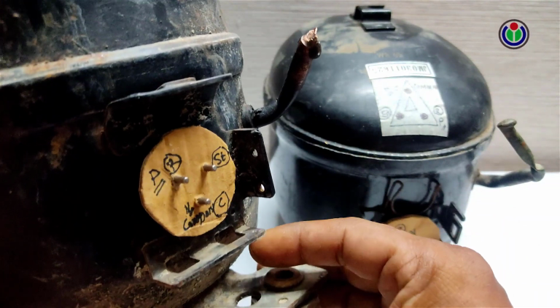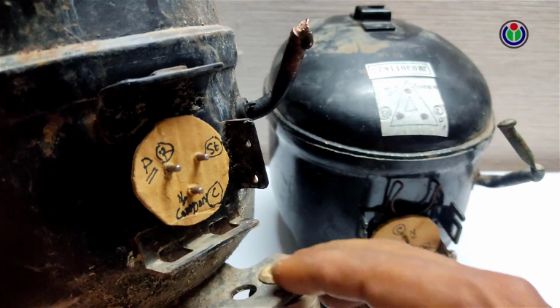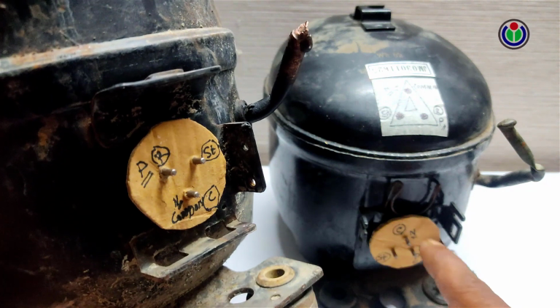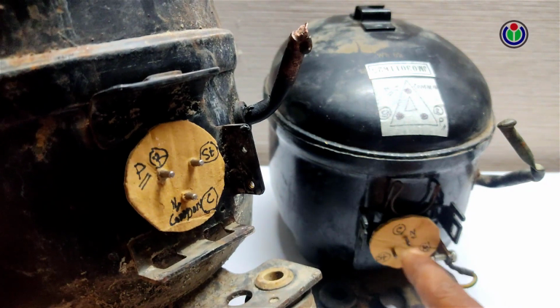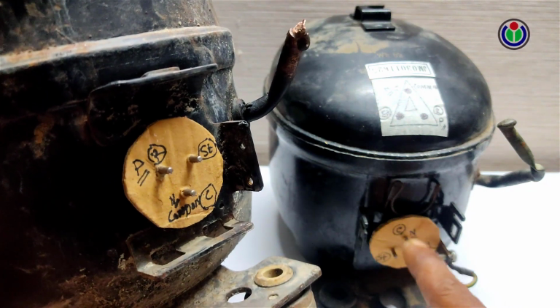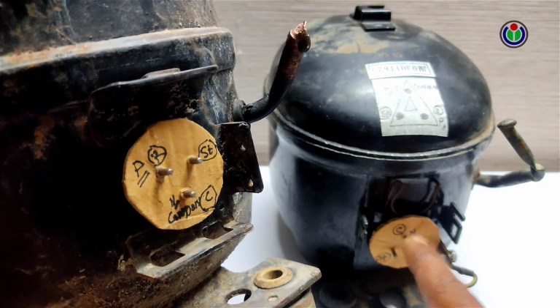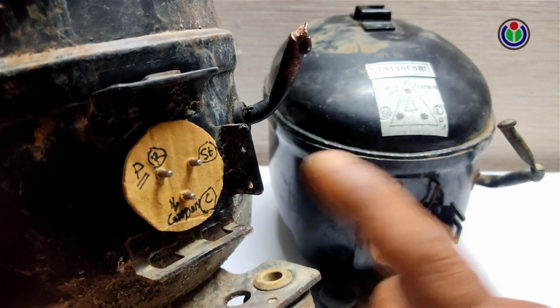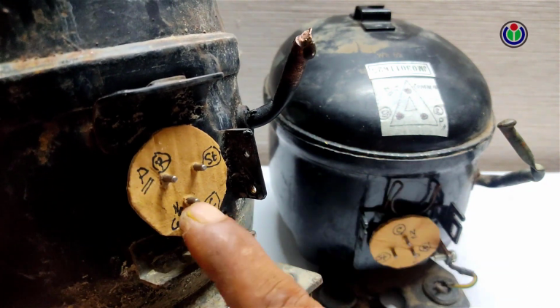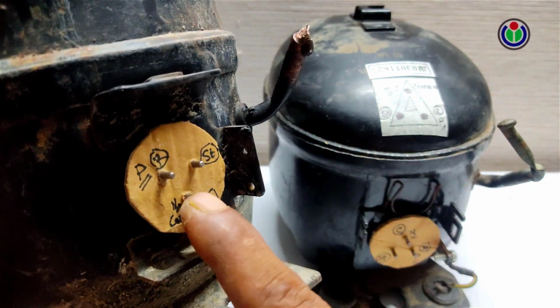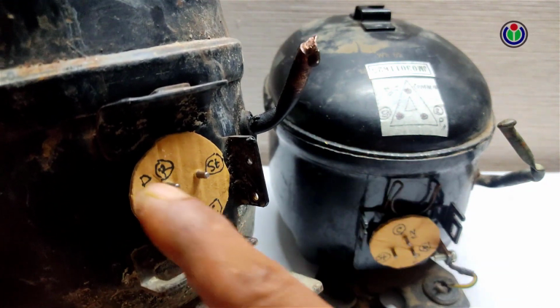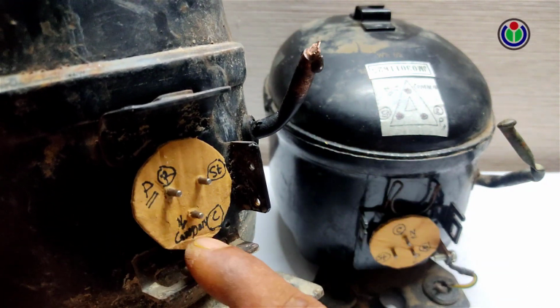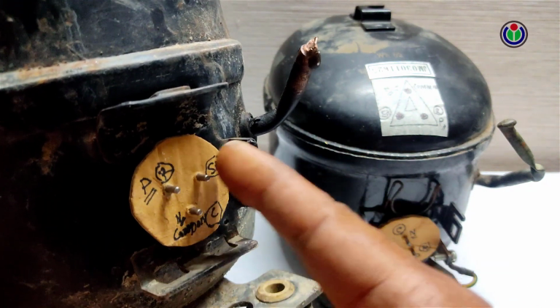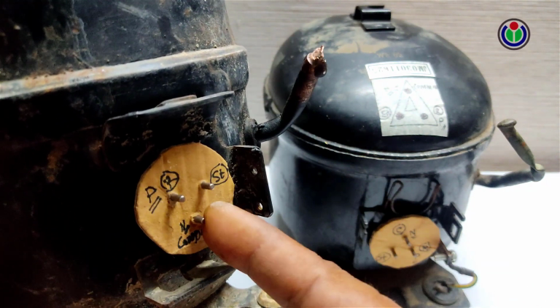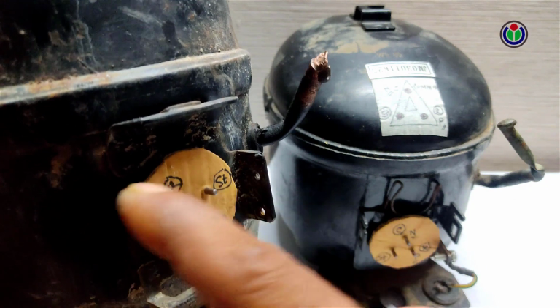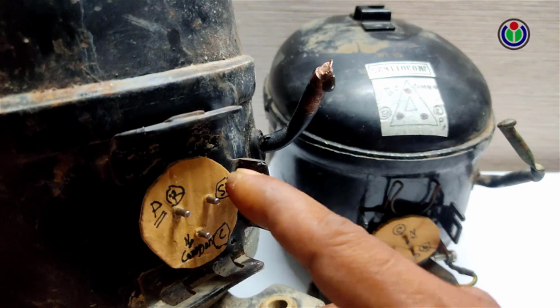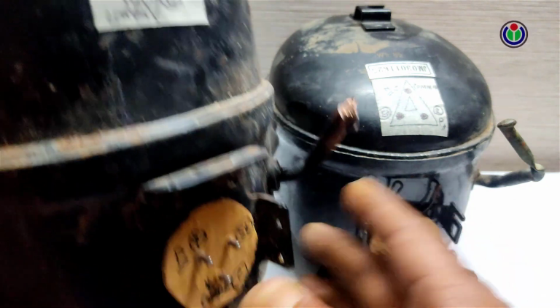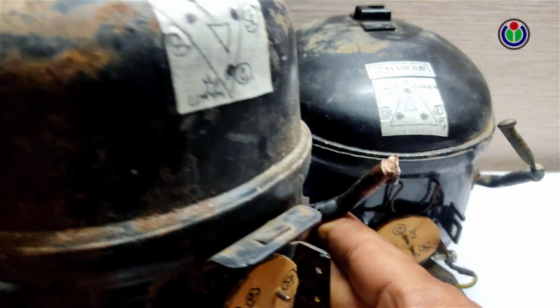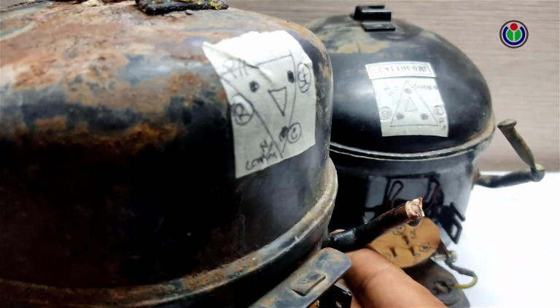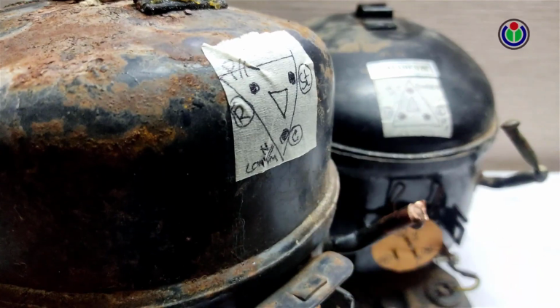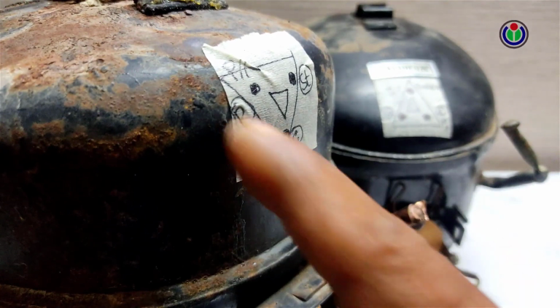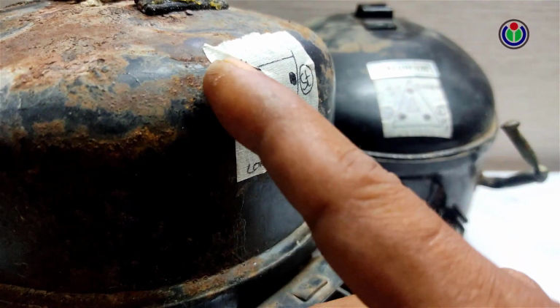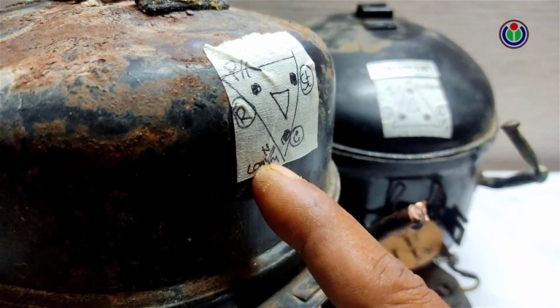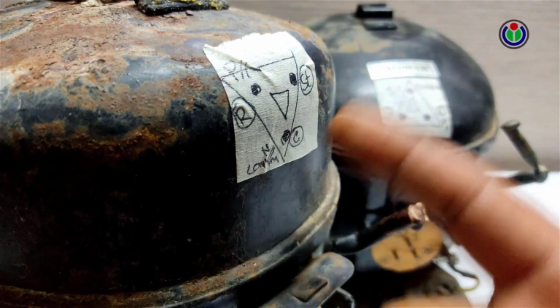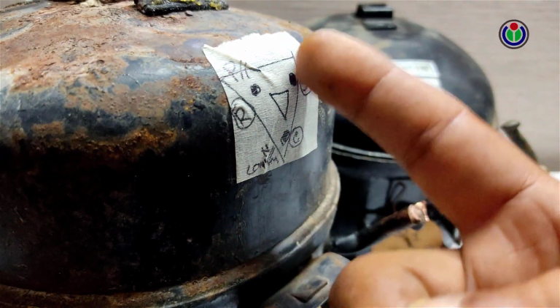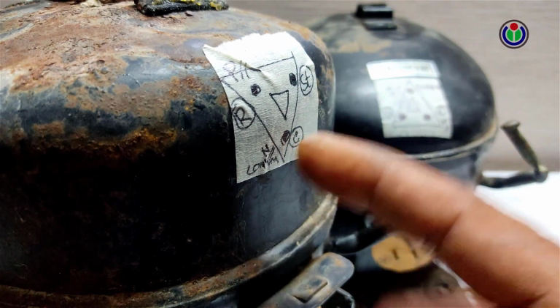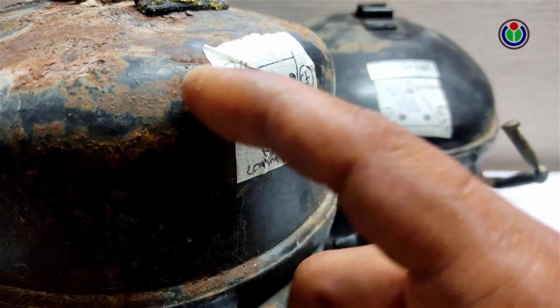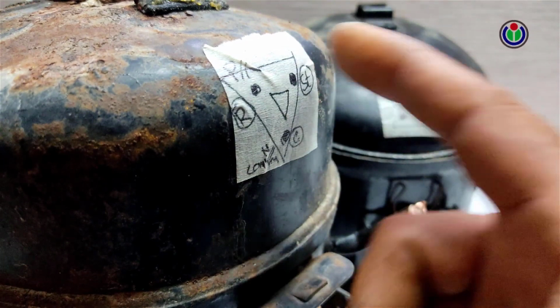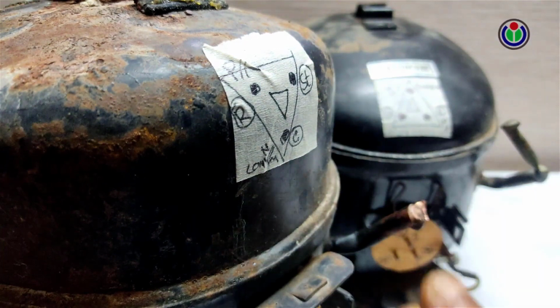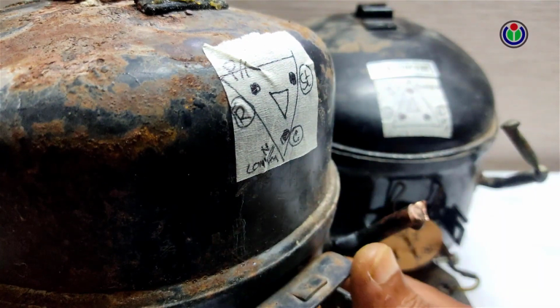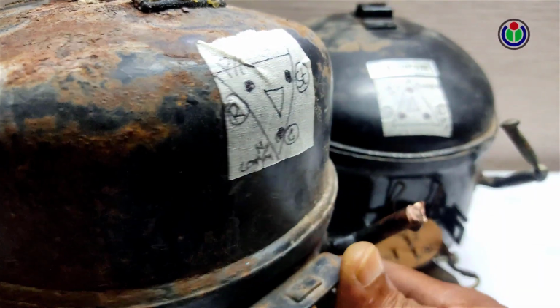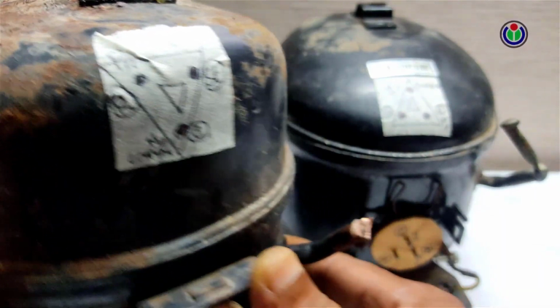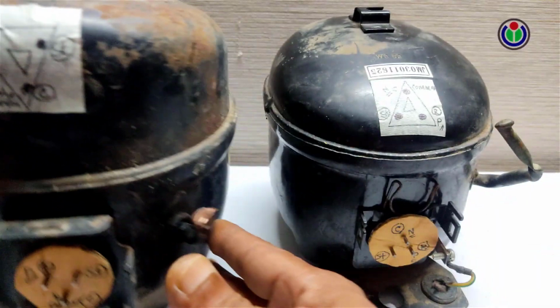But it doesn't matter — the bottom pin is common, the top-left side is the running pin, and the right side is the starting pin. Now we will see how to check the common, running, and starting pins.